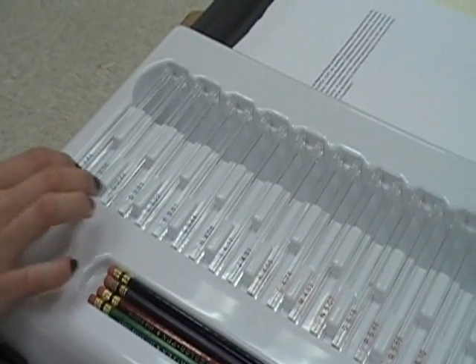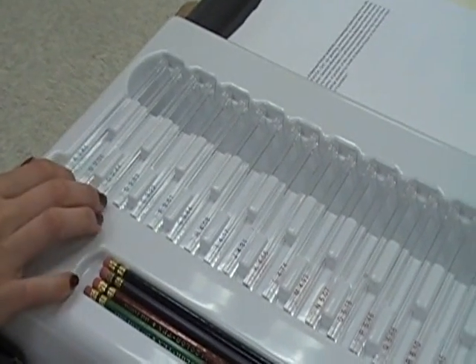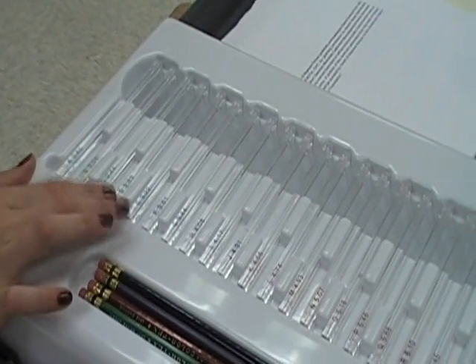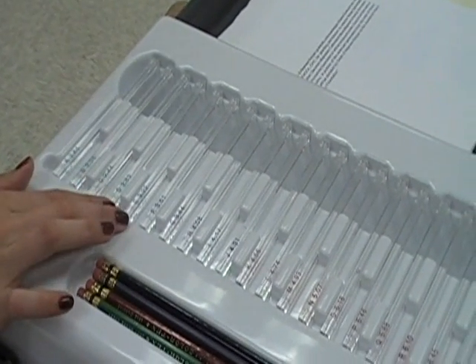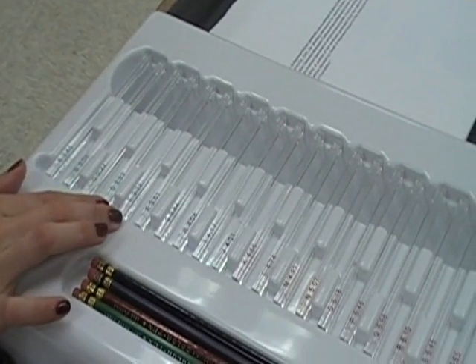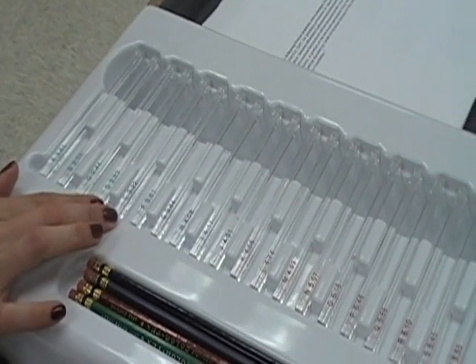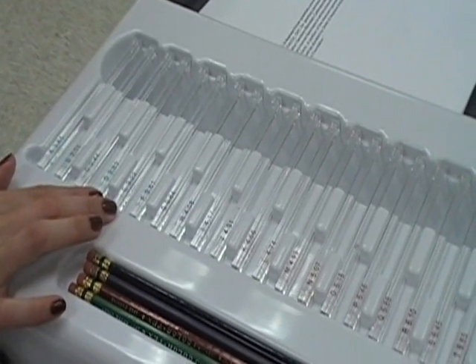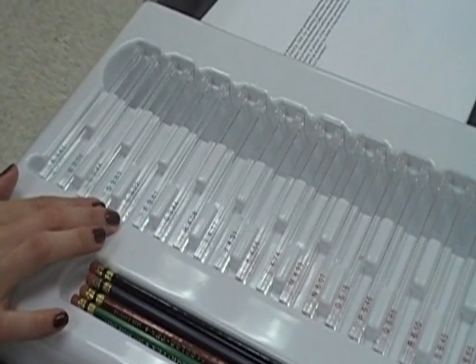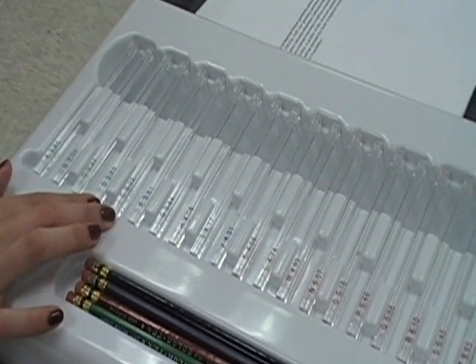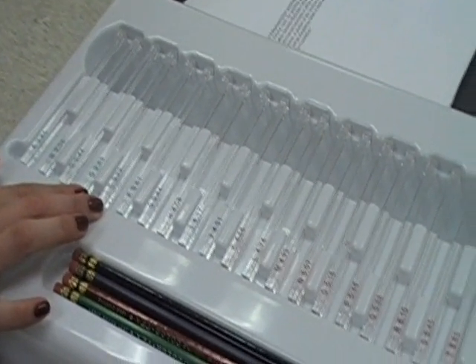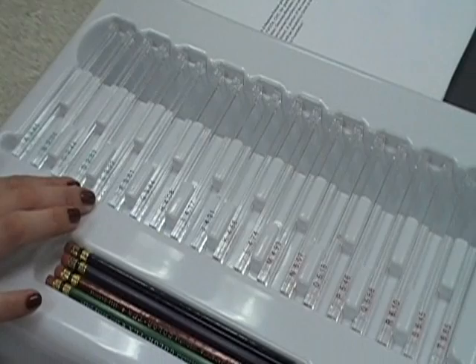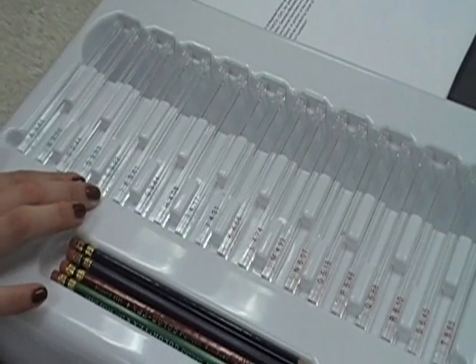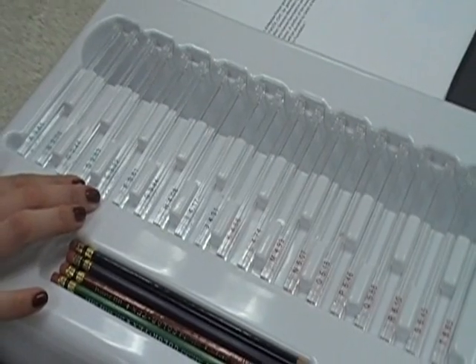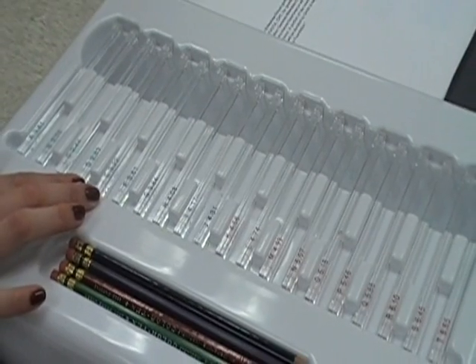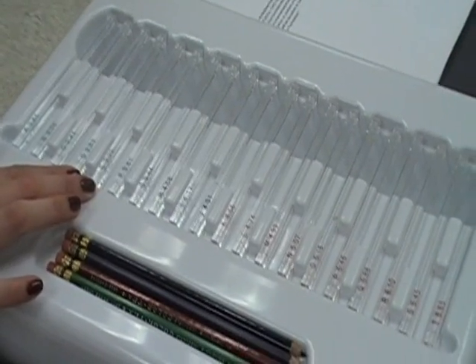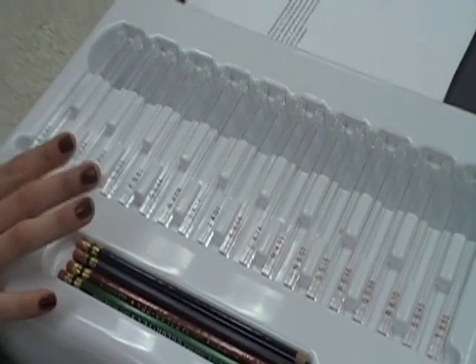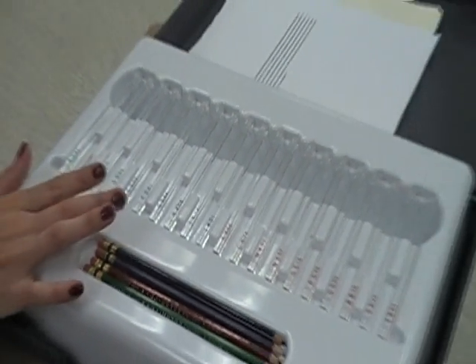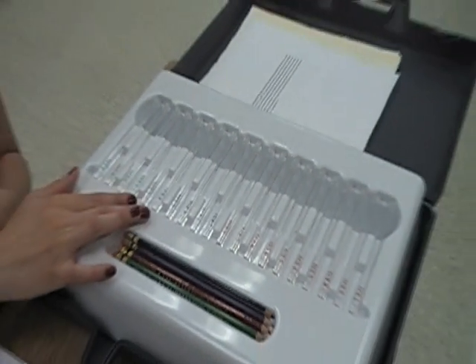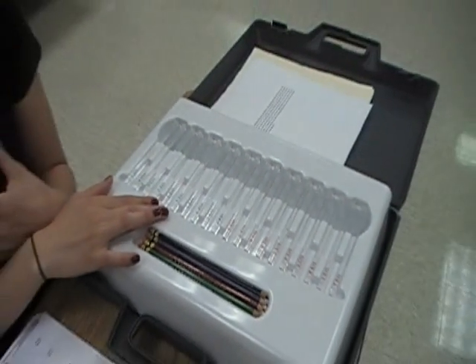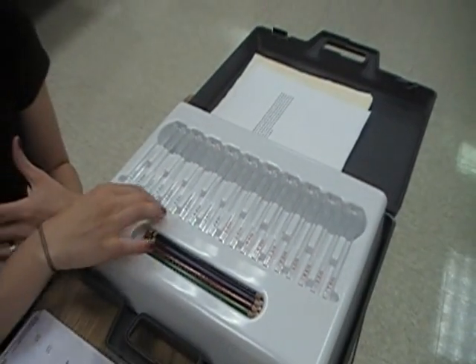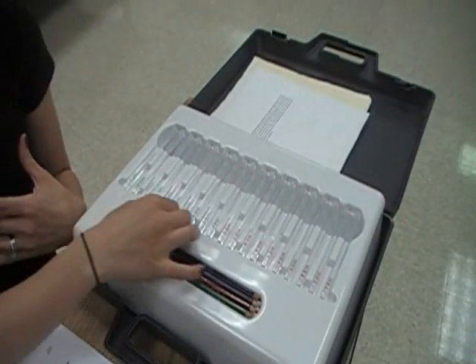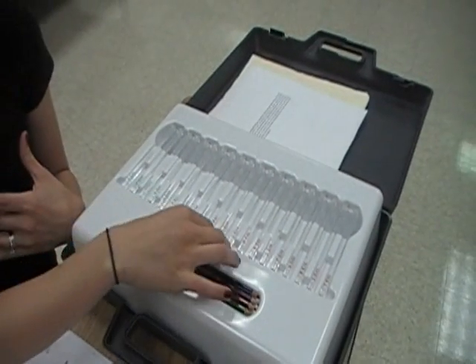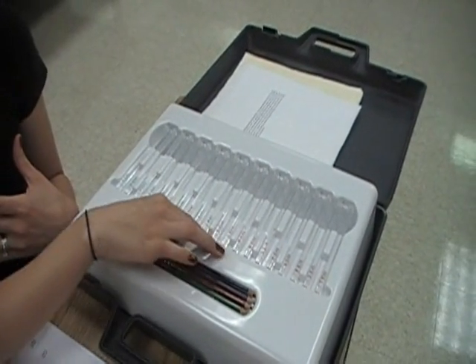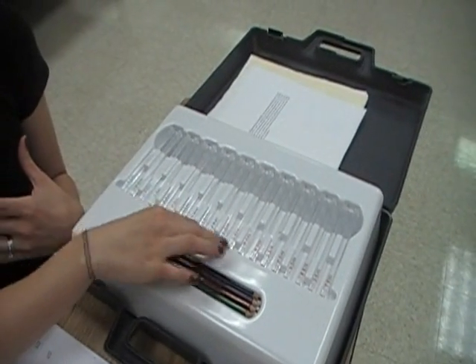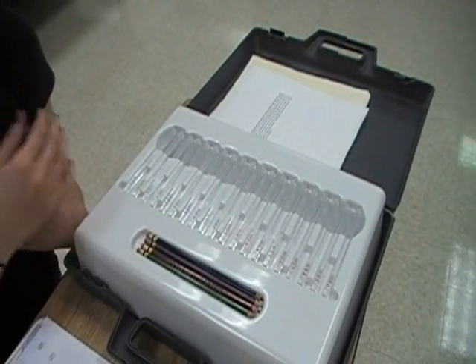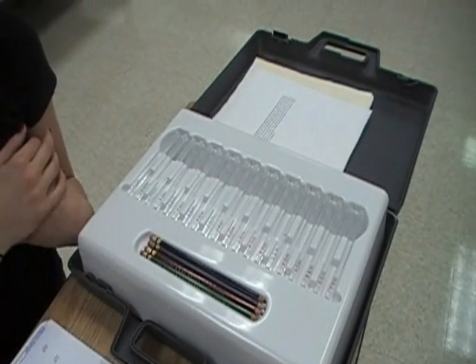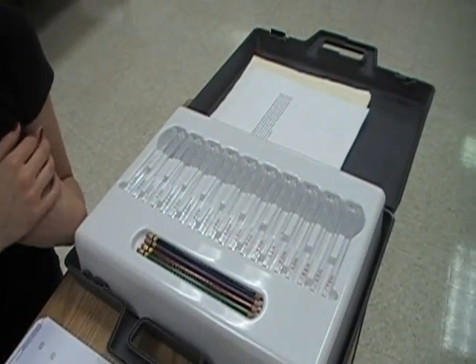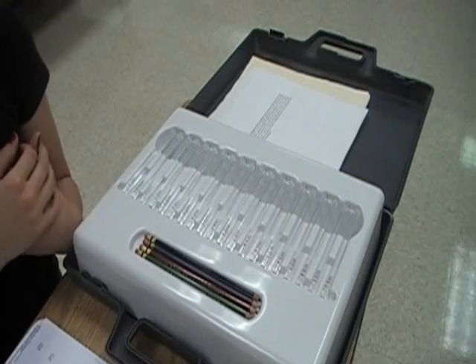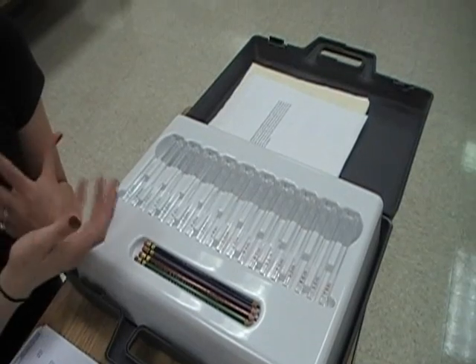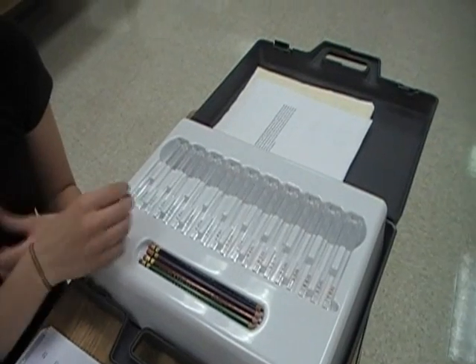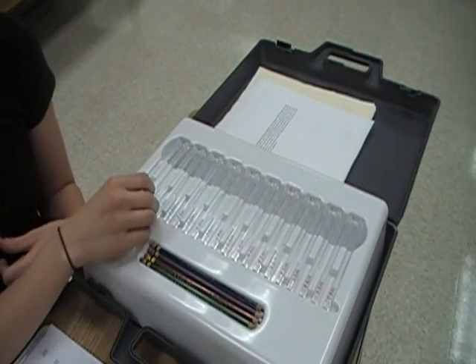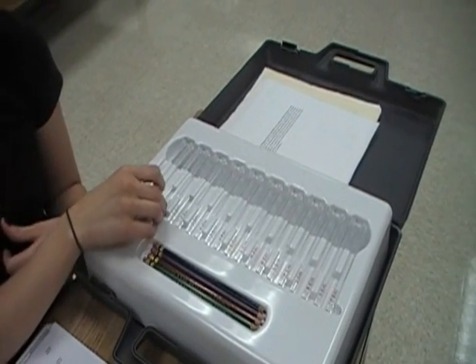For the blue and green categories, you would do three trials of each until they can feel it. For the higher ones, you would just do one trial and see if they could feel it or not.